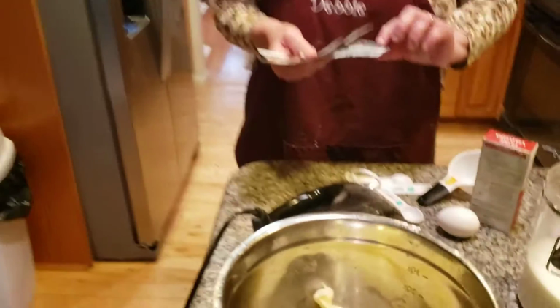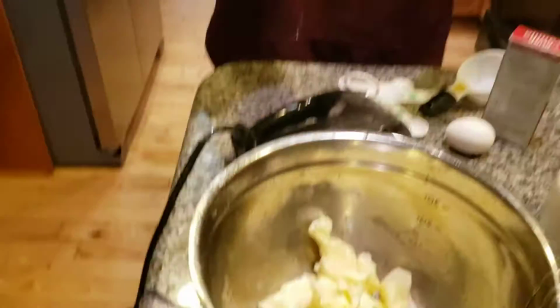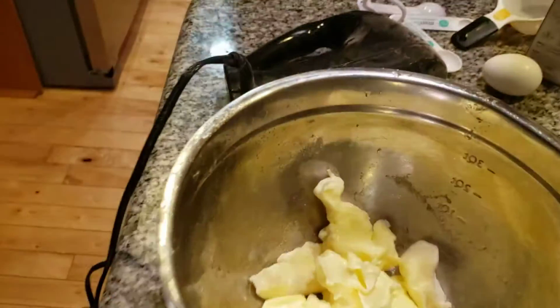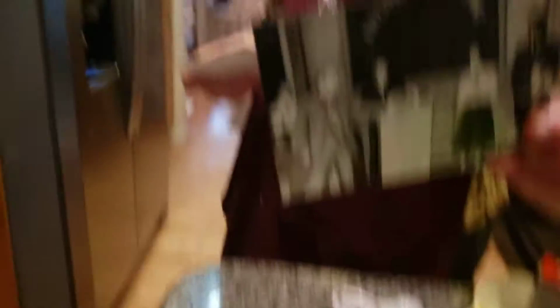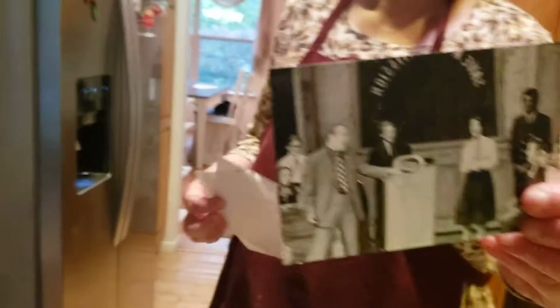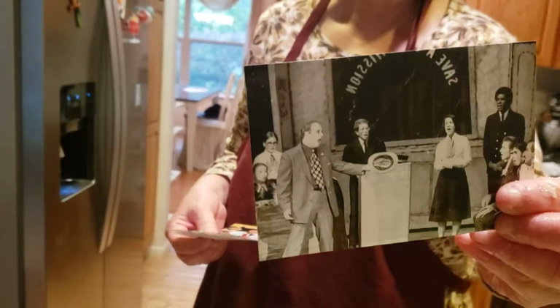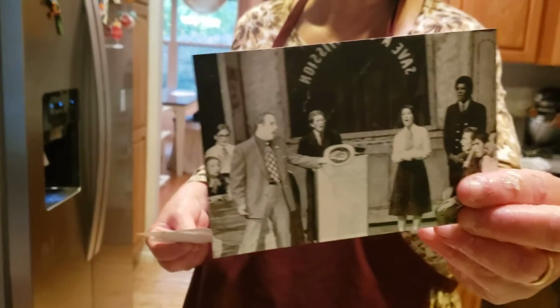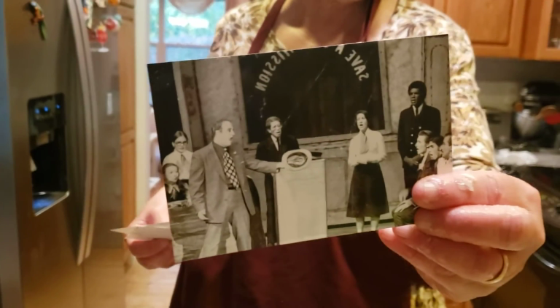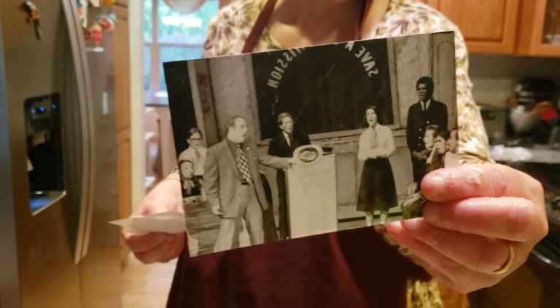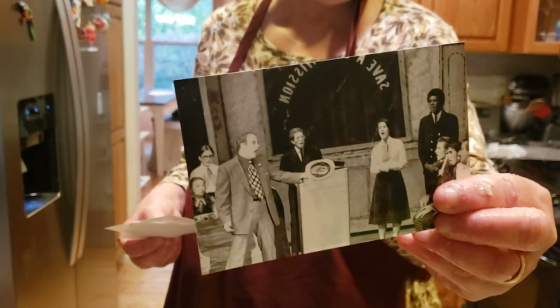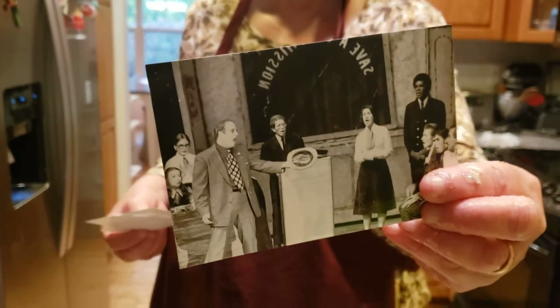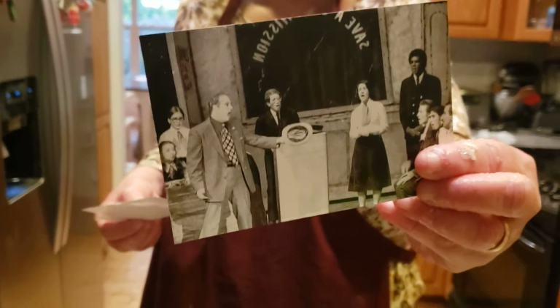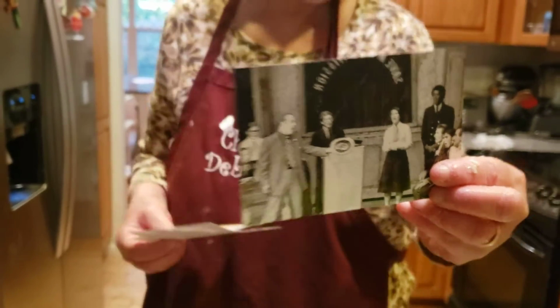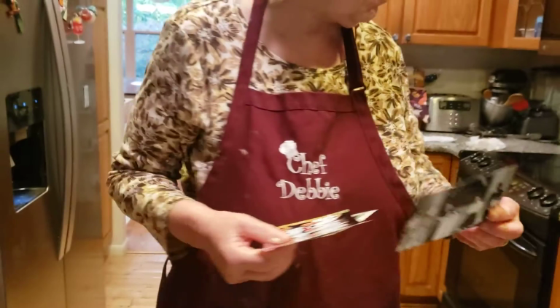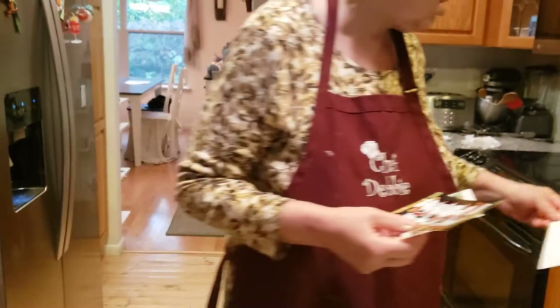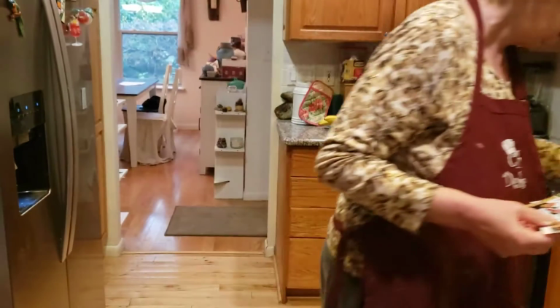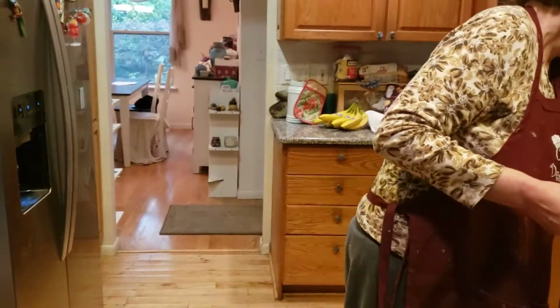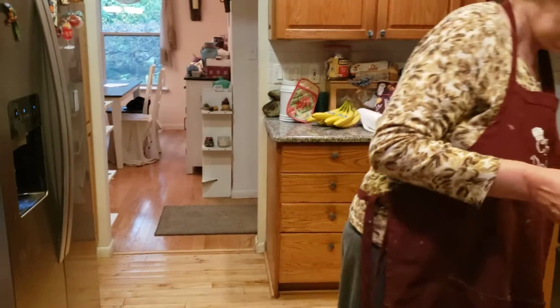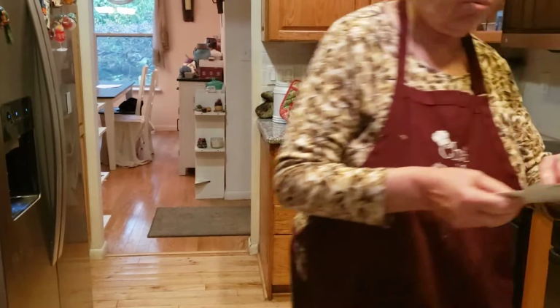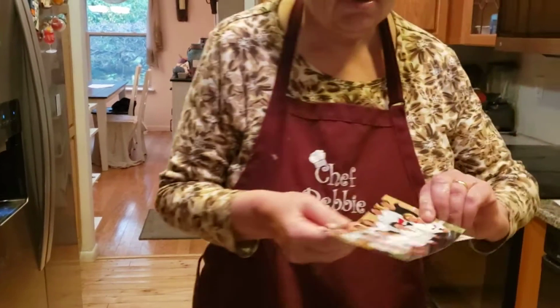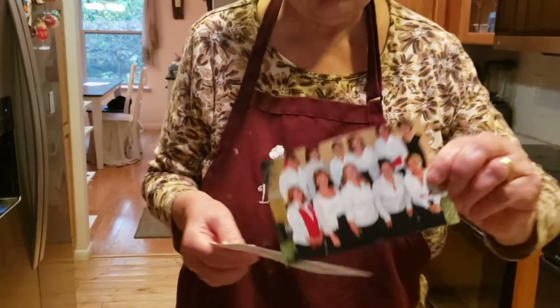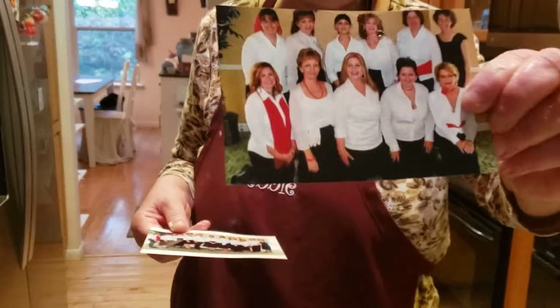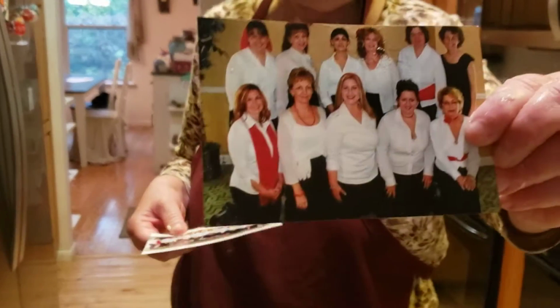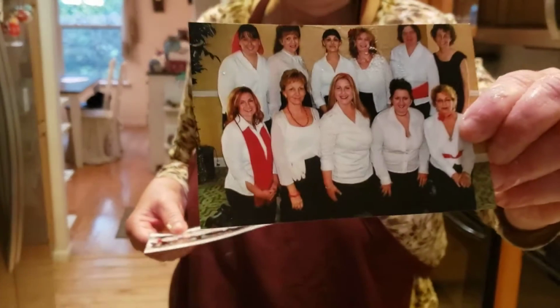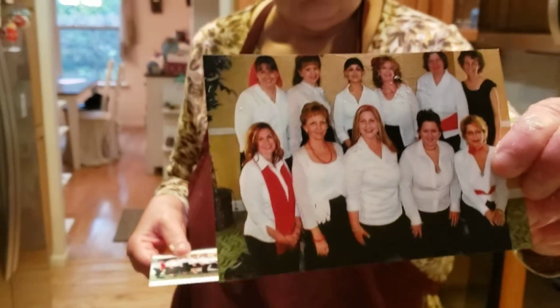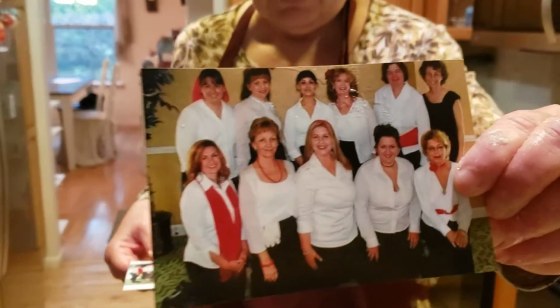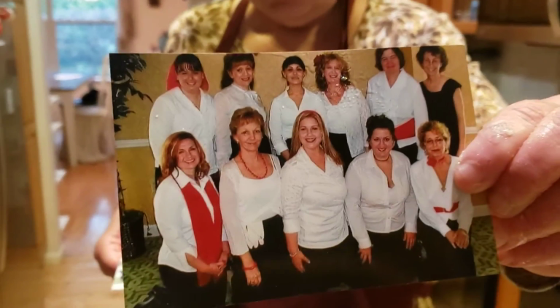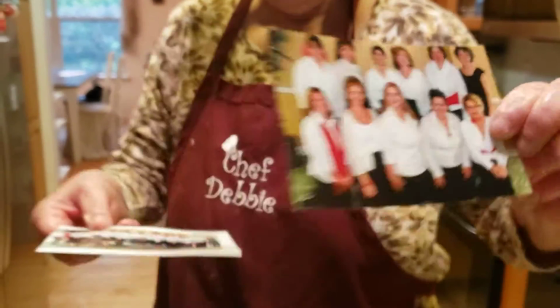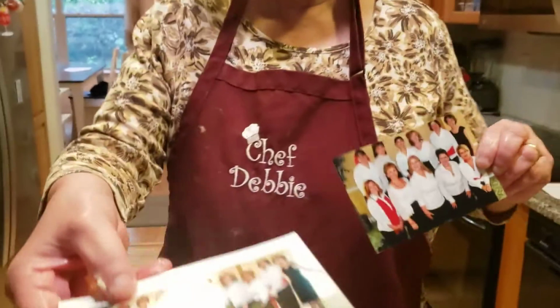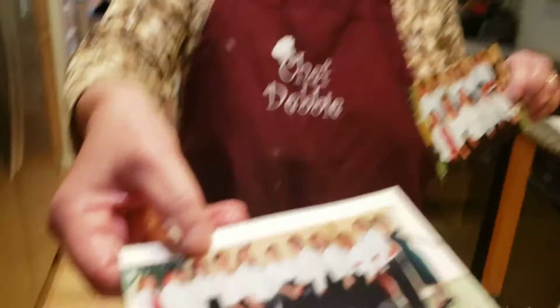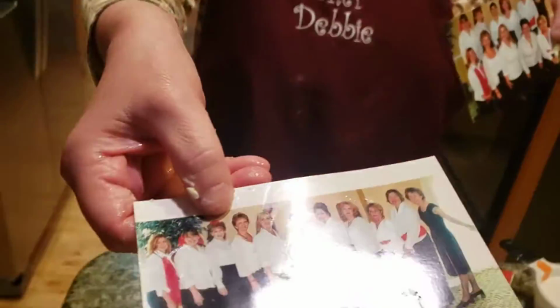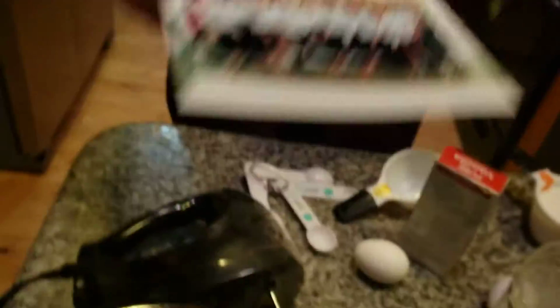One show was Guys and Dolls. We did this in 1974. I was in the ensemble. I wasn't on very long. And the other one was a dinner theater called Blame it on the Movies. This was done in 2008.